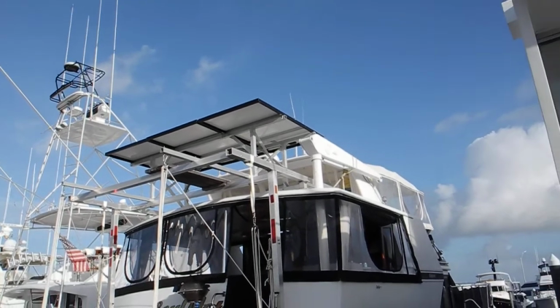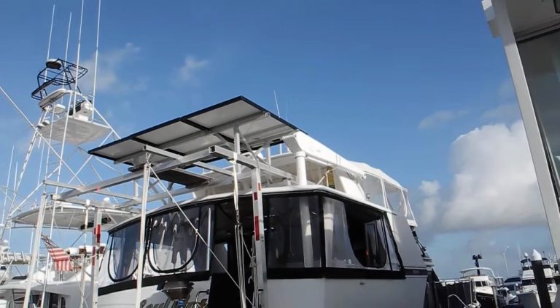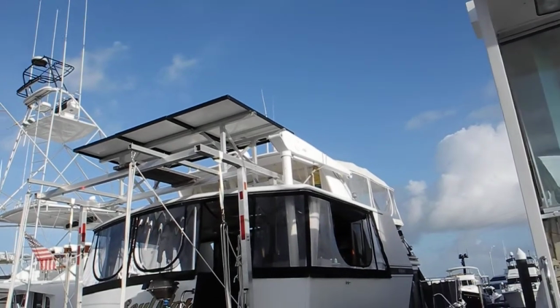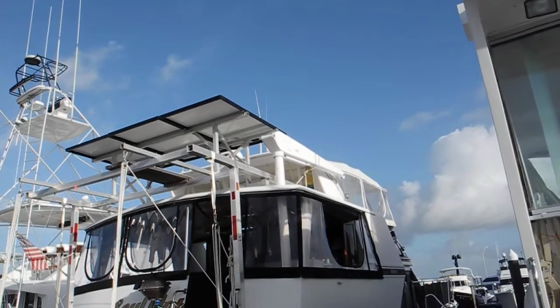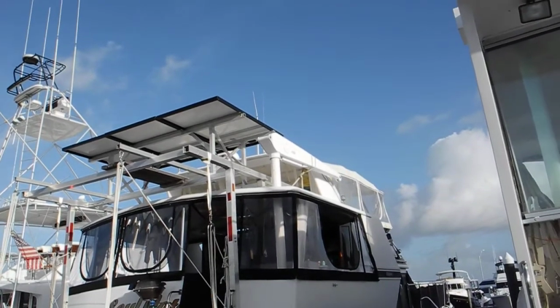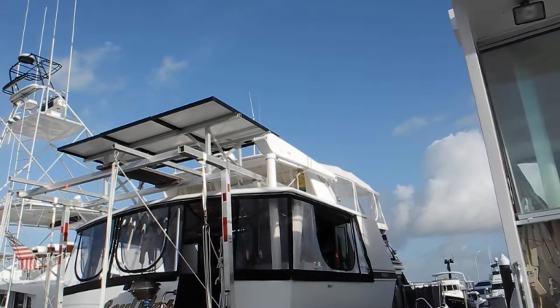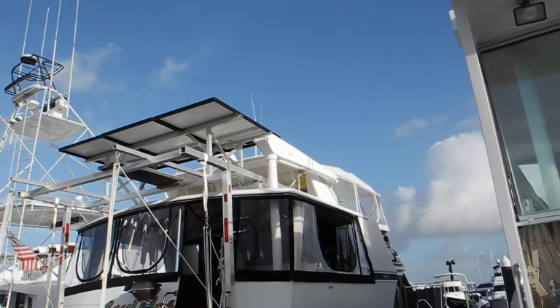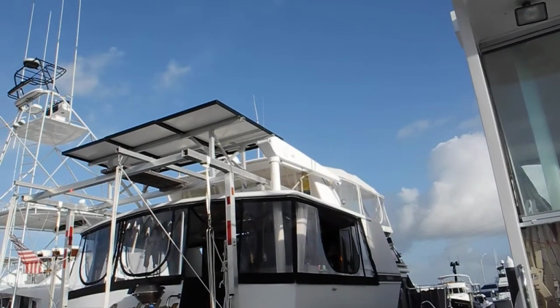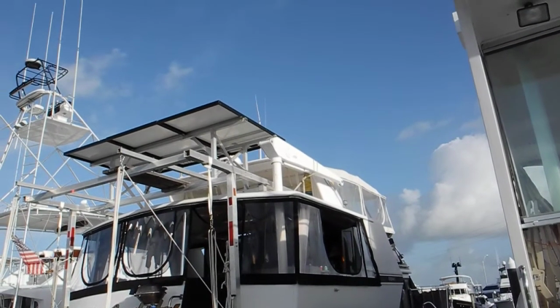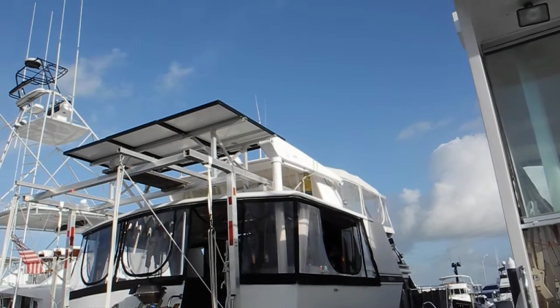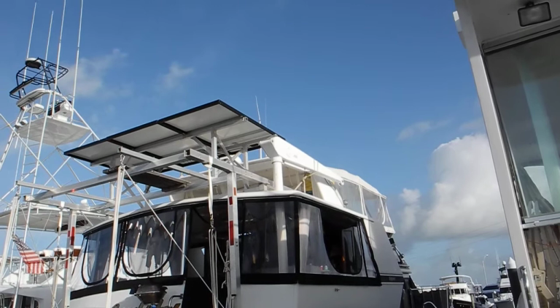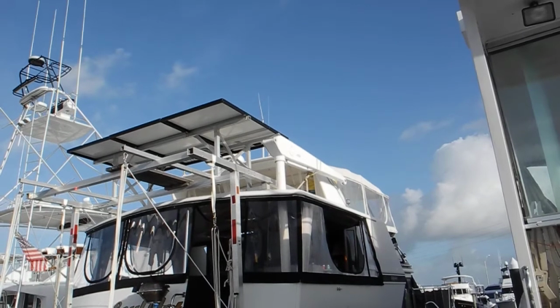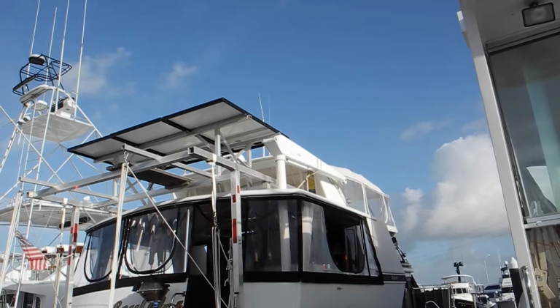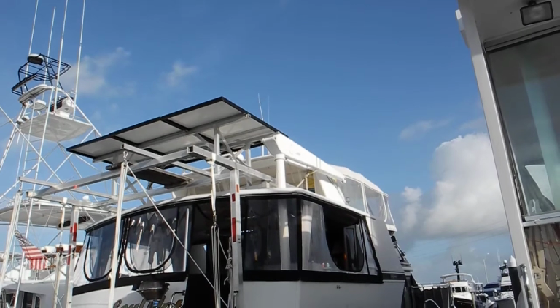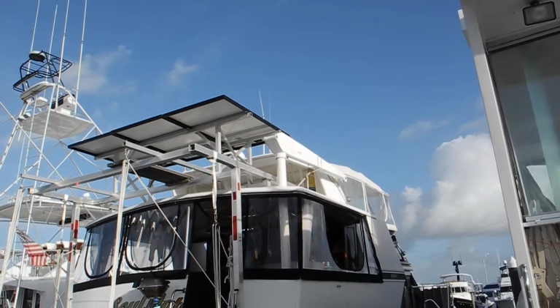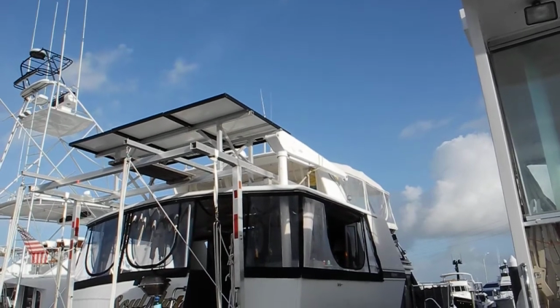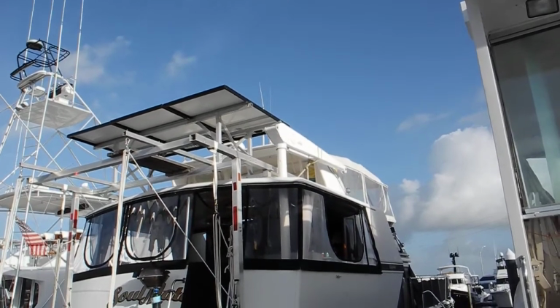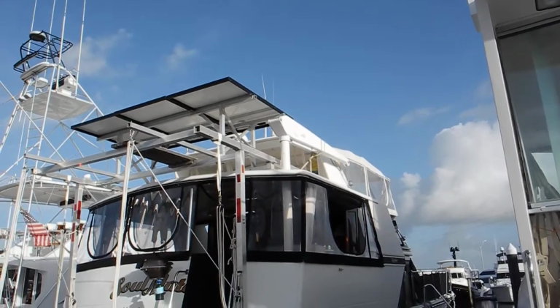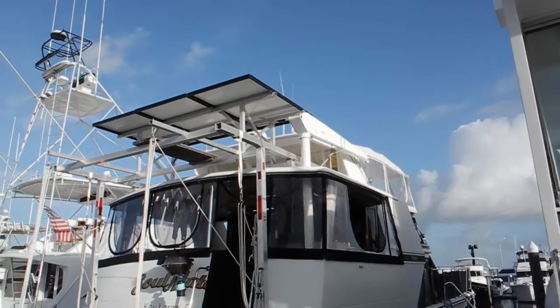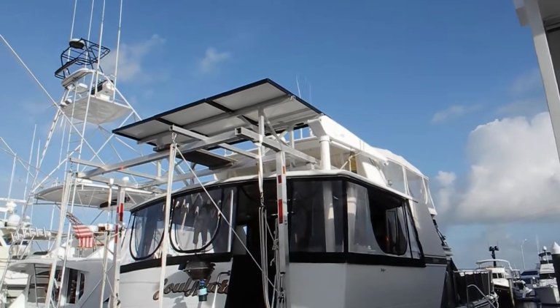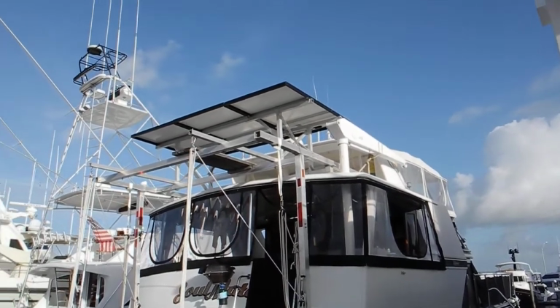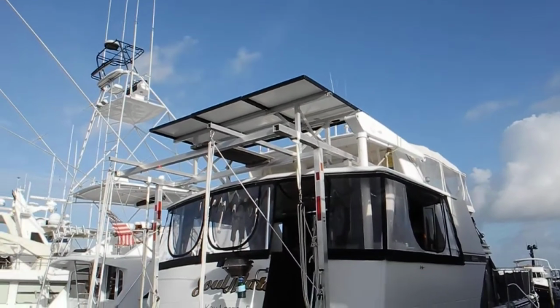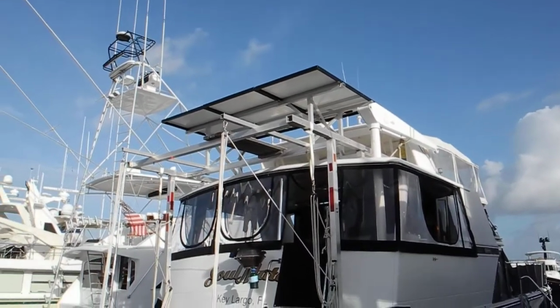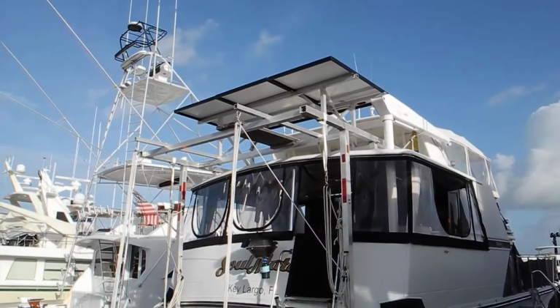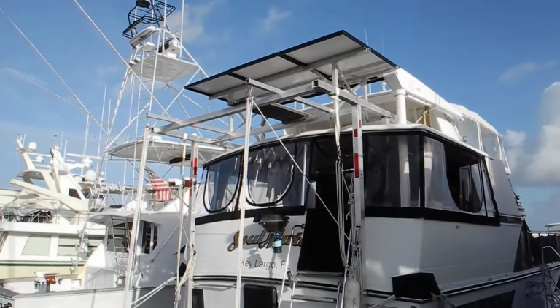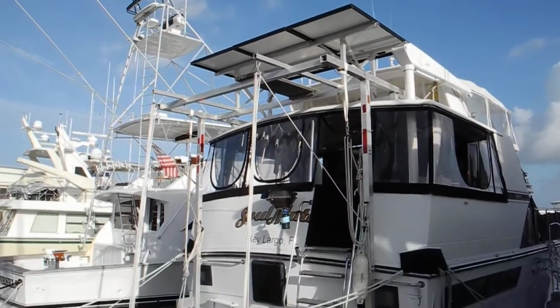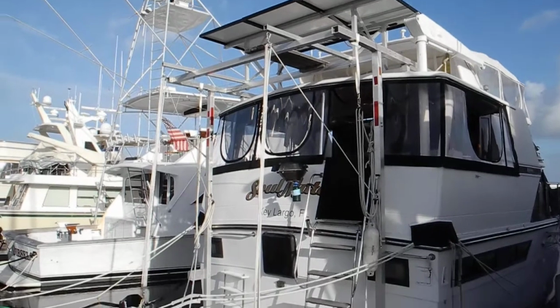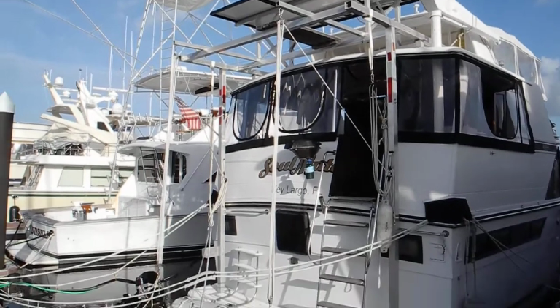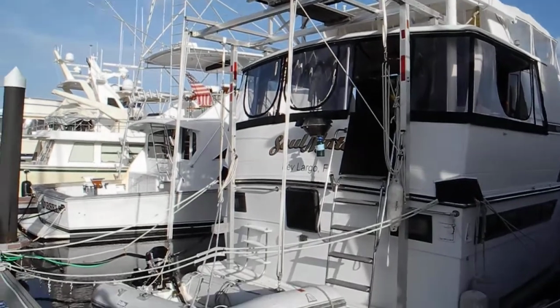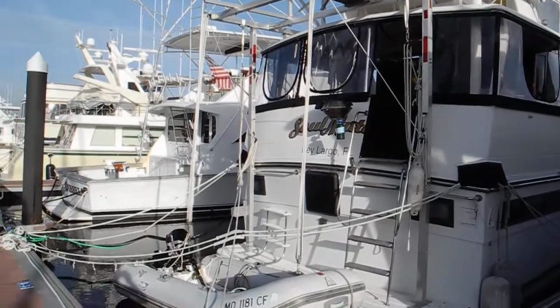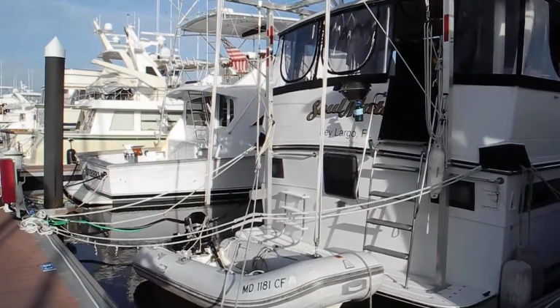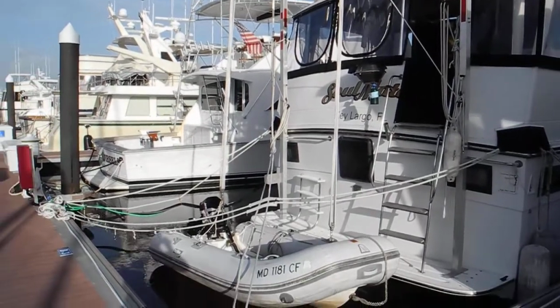Over to my right on the starboard side, you can see a dinghy davit that's installed on the boat. So this is quite an elaborate scheme to get the dinghy lifted up.